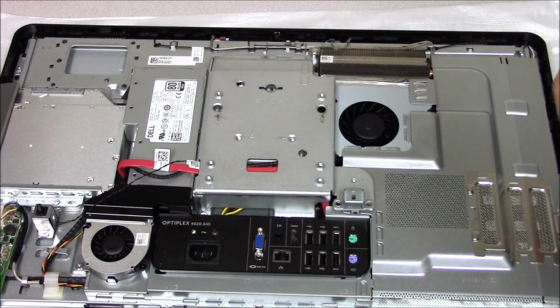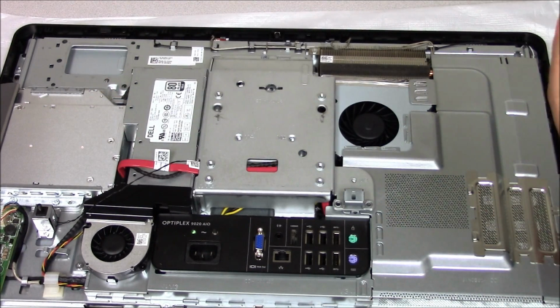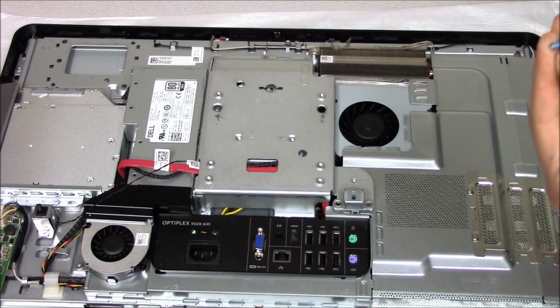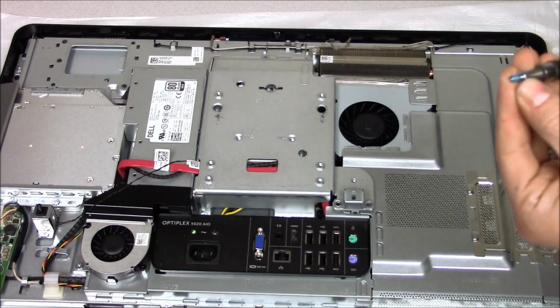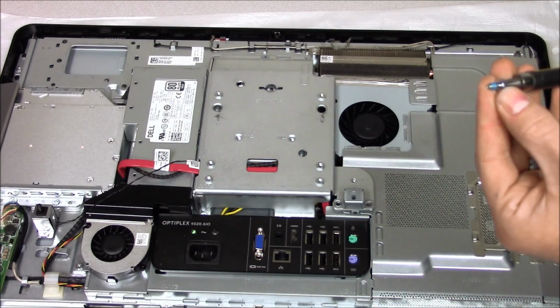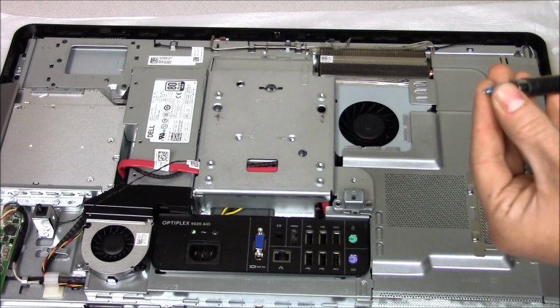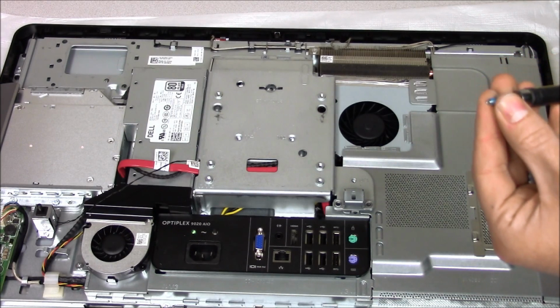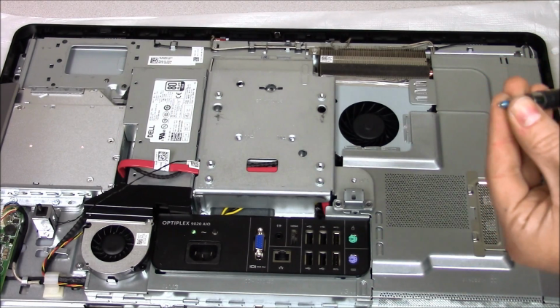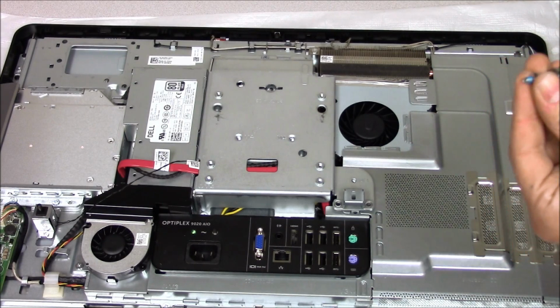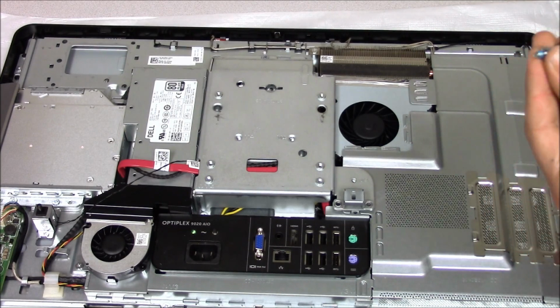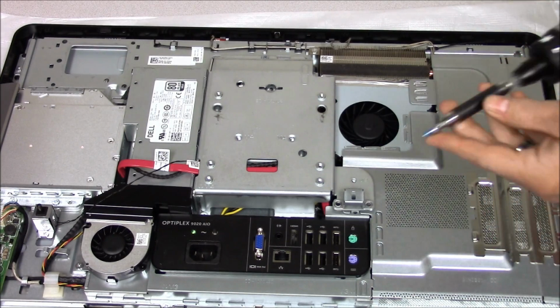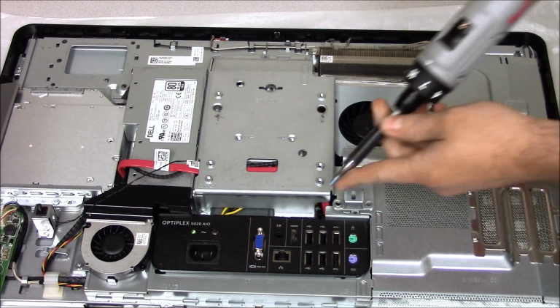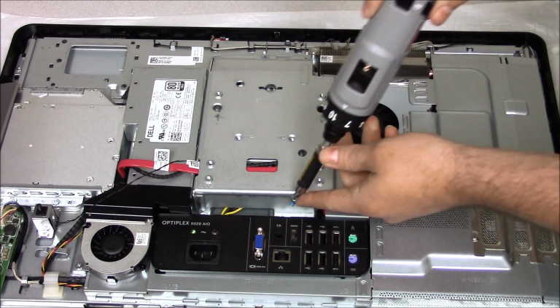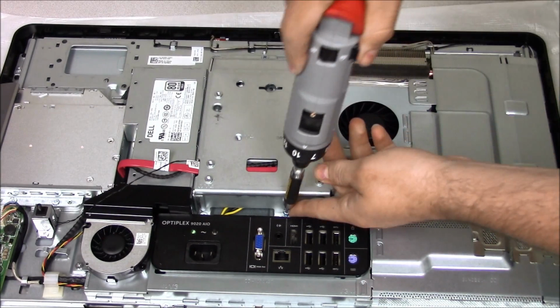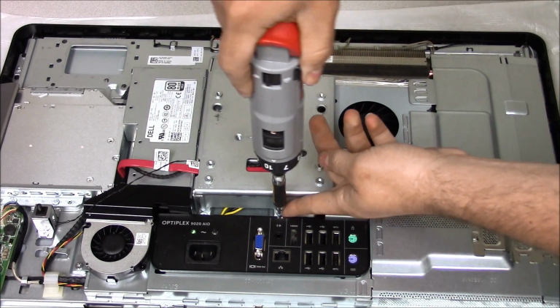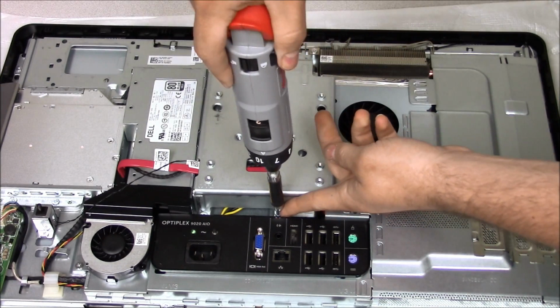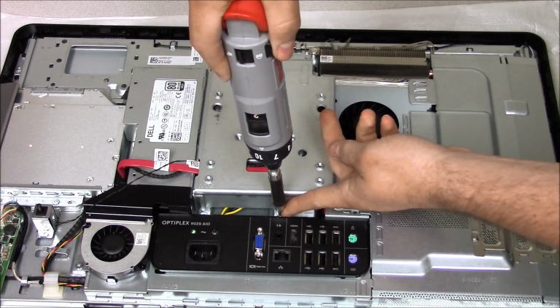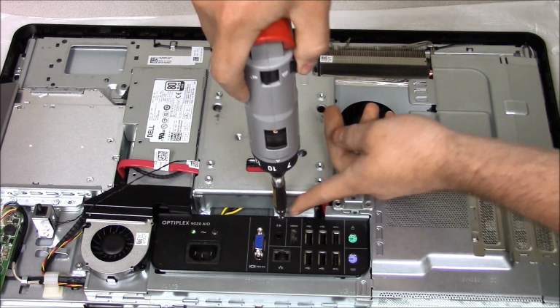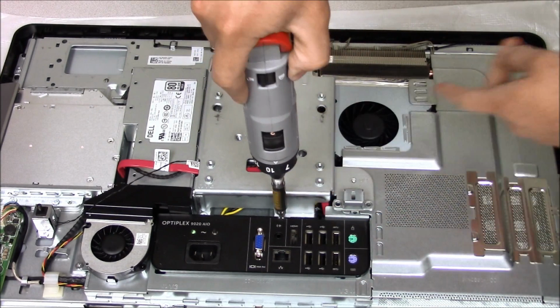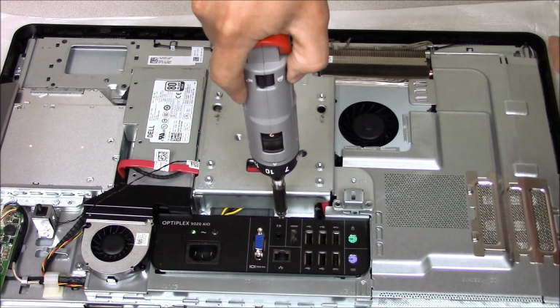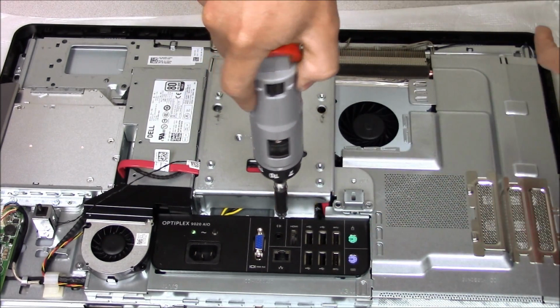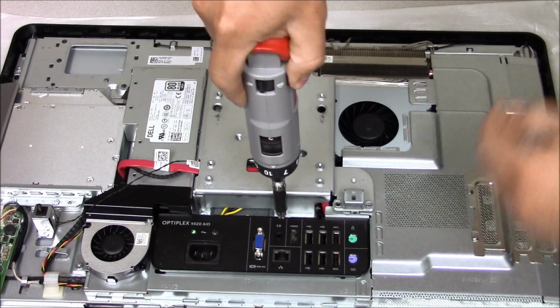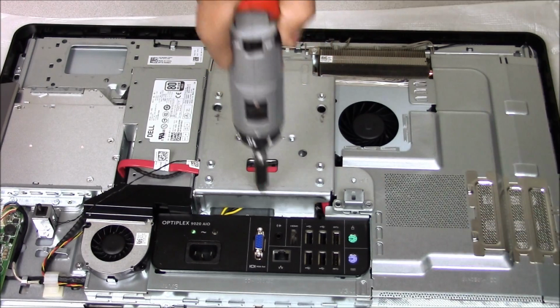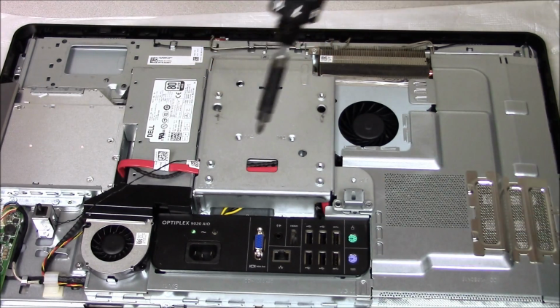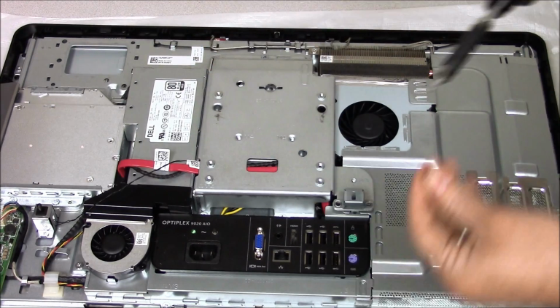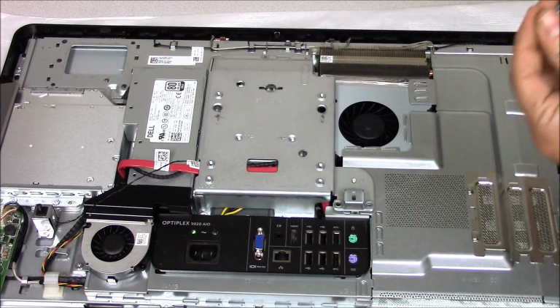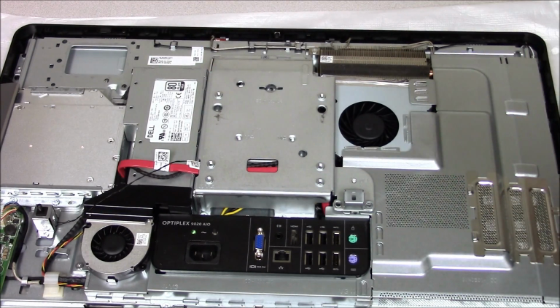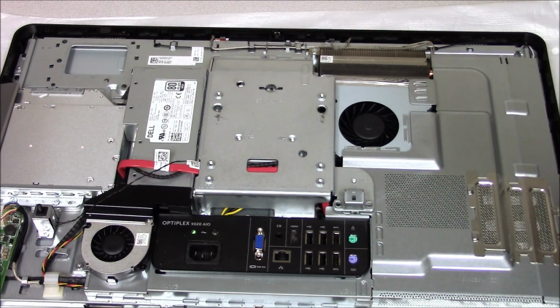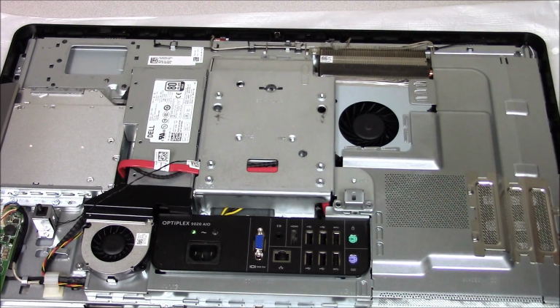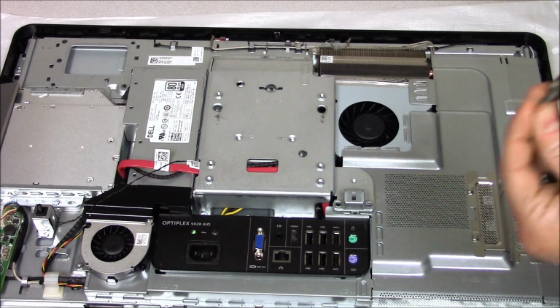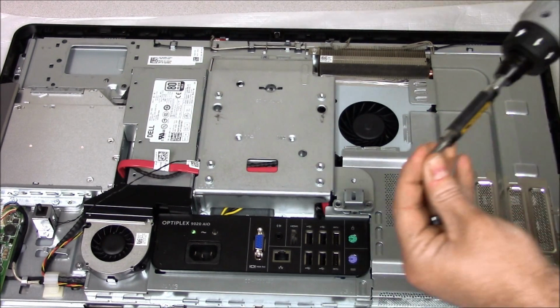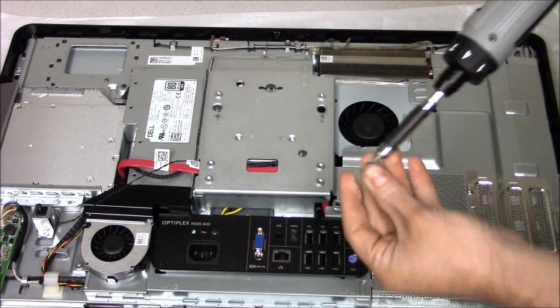I'm using a torque level of 9 on my drill, in case anyone is asking or wants to know.